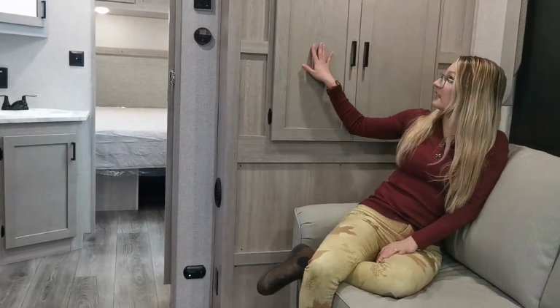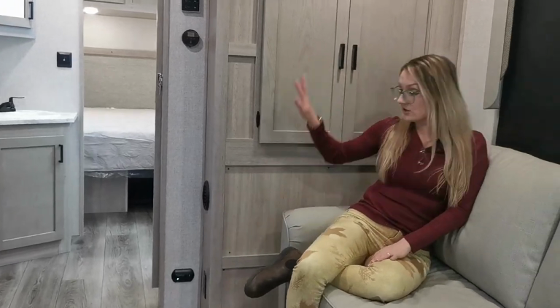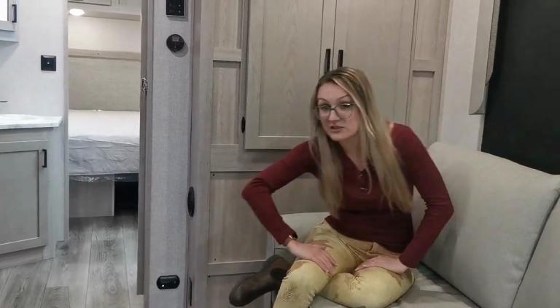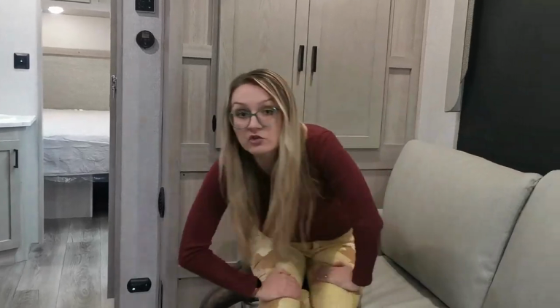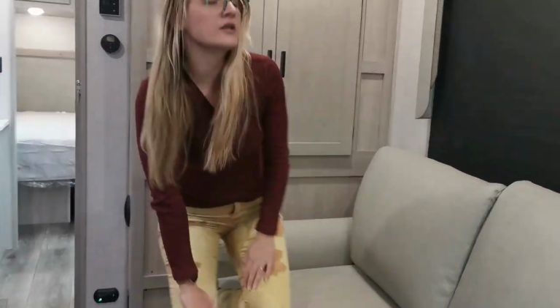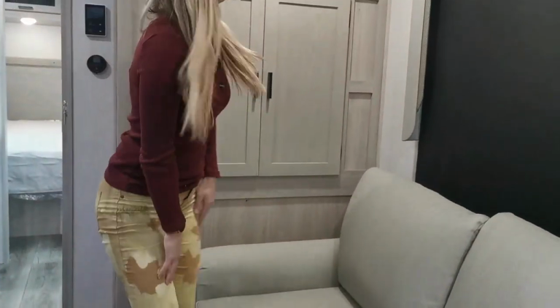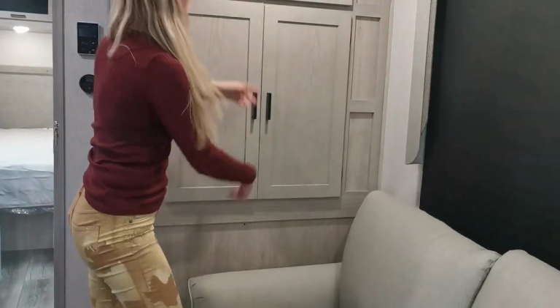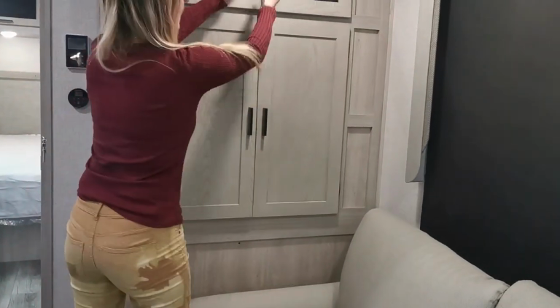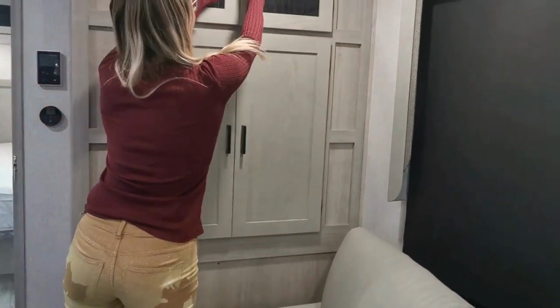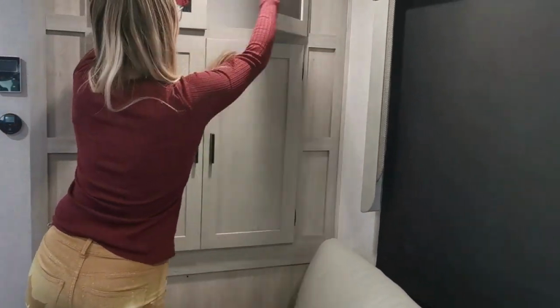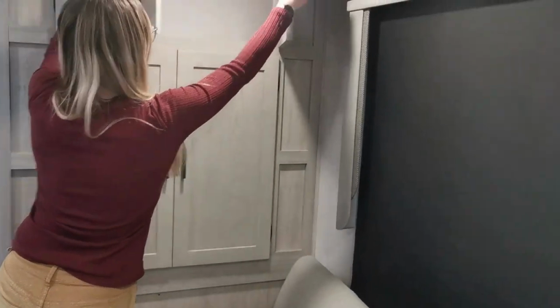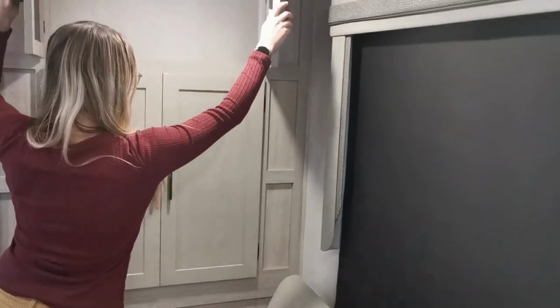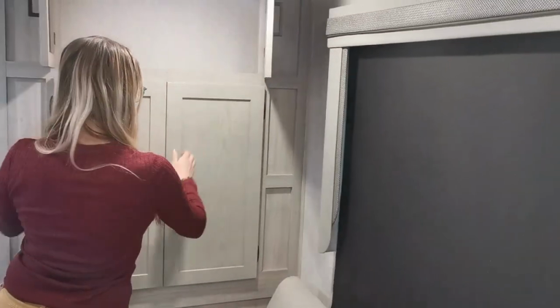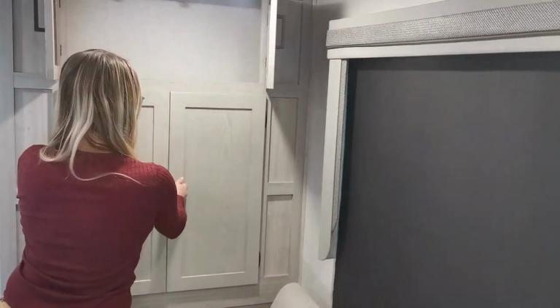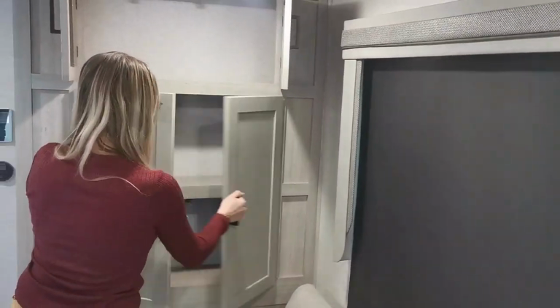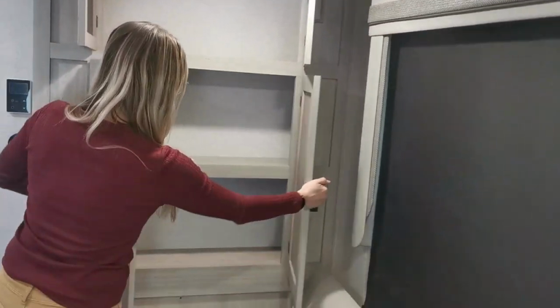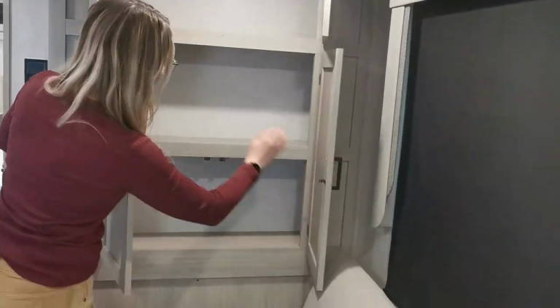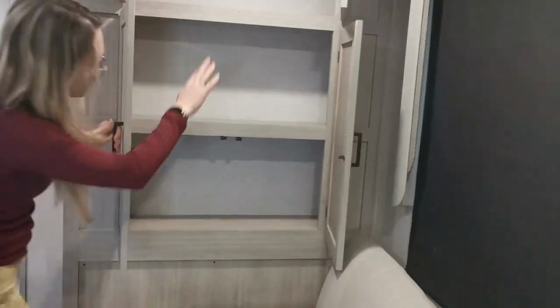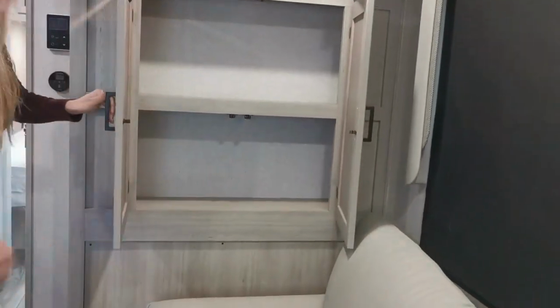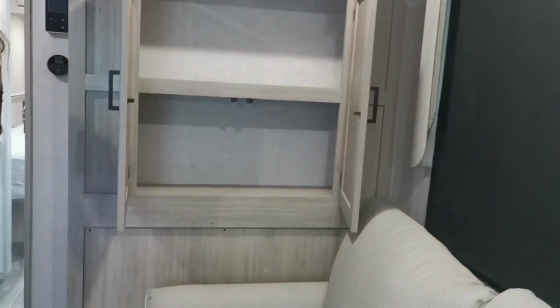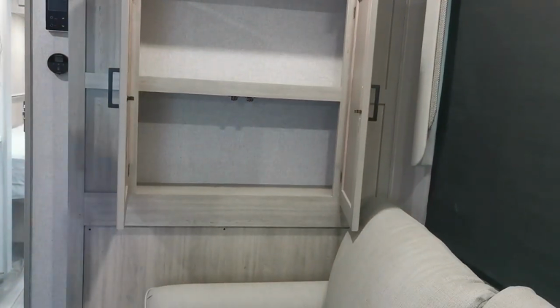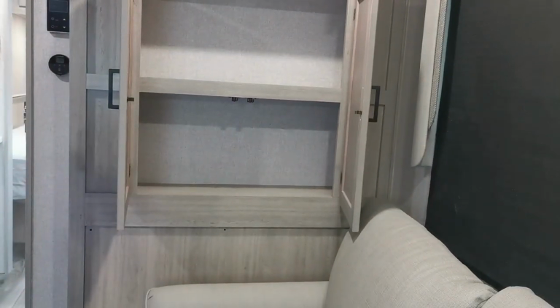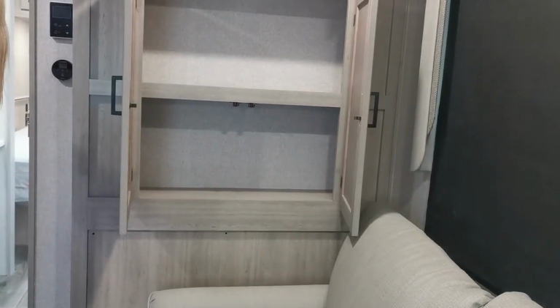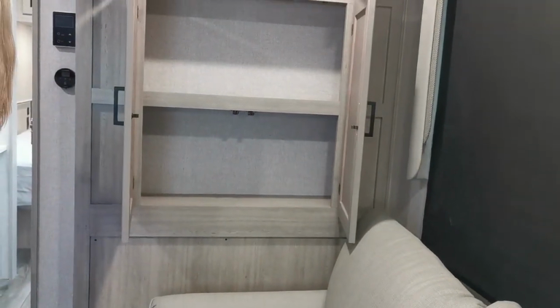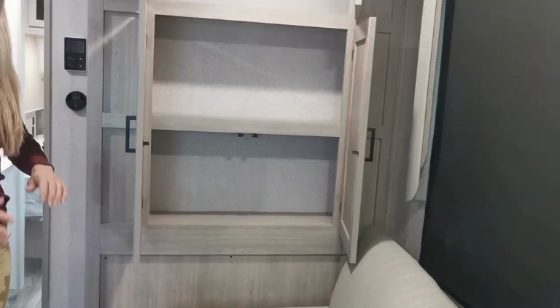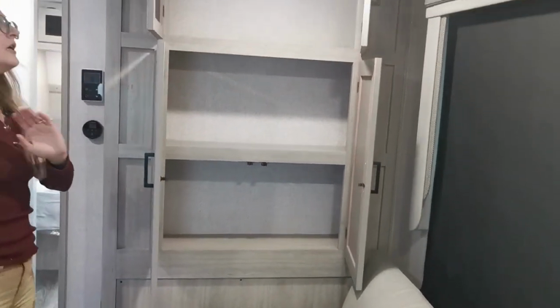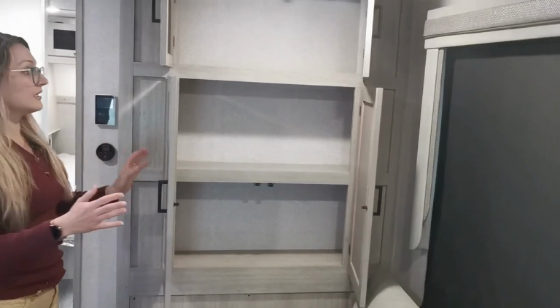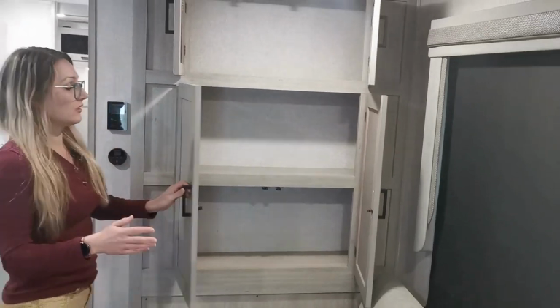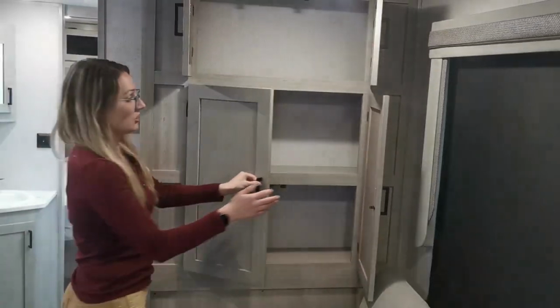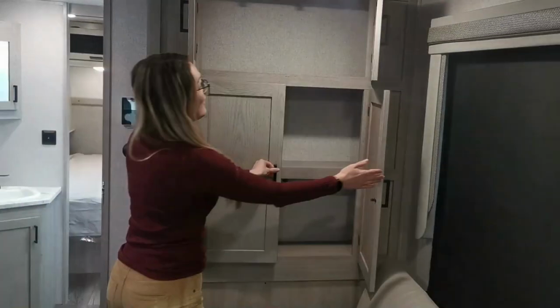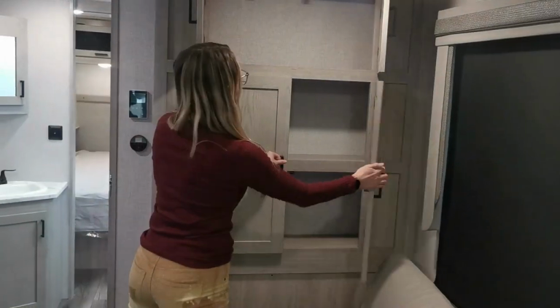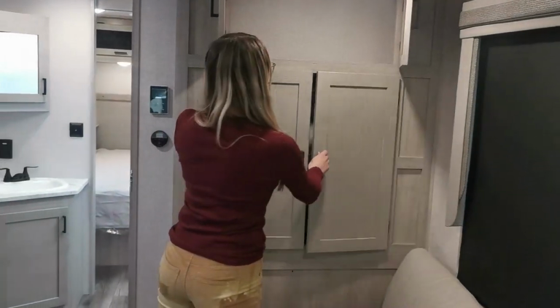Behind the seating area is additional storage — you've got storage above and shelf storage as well. They really make nice utilization of that space.